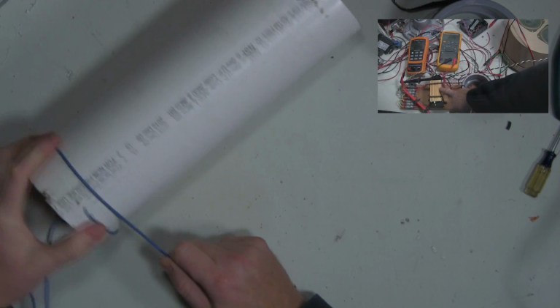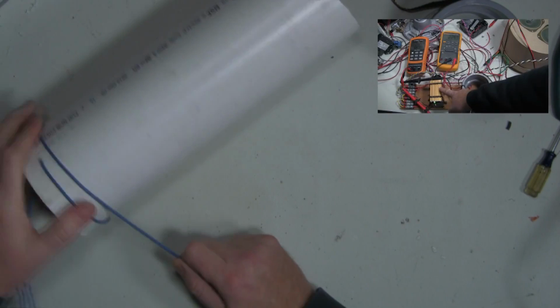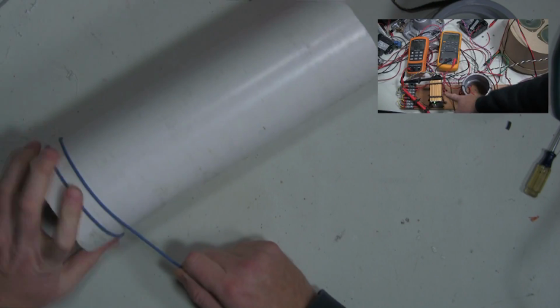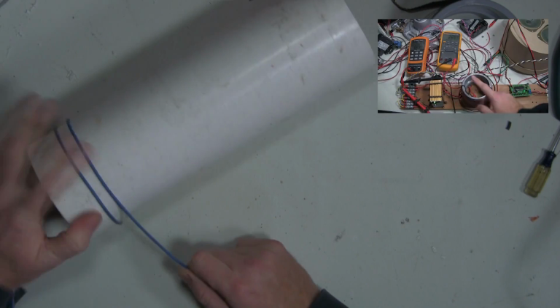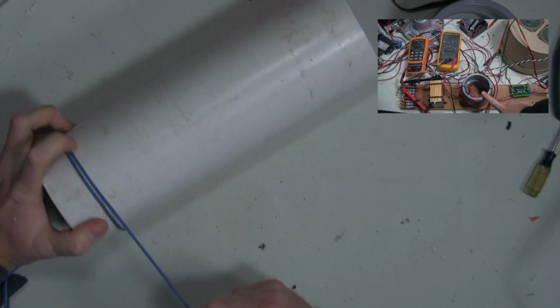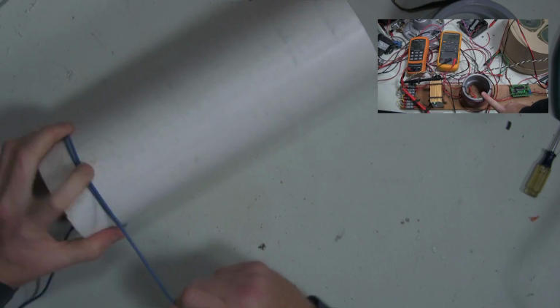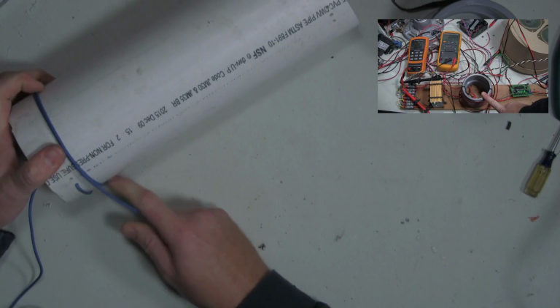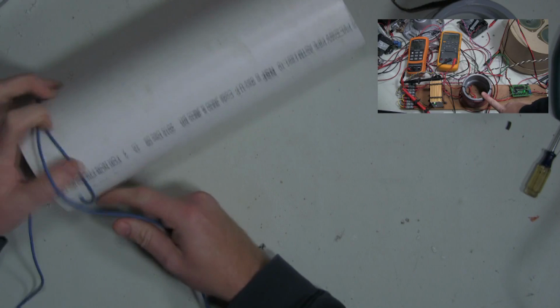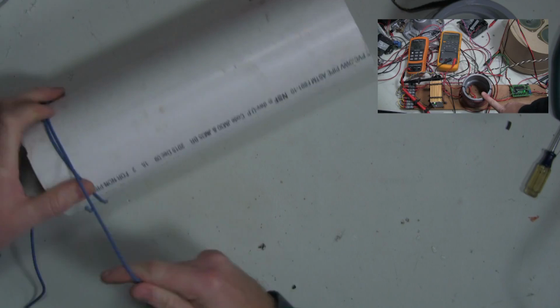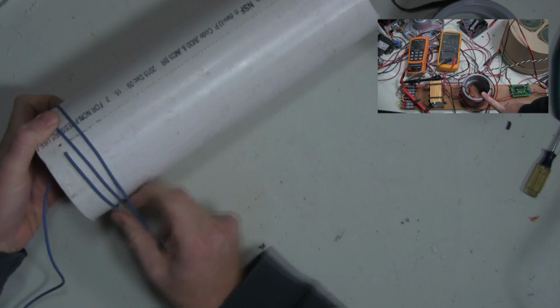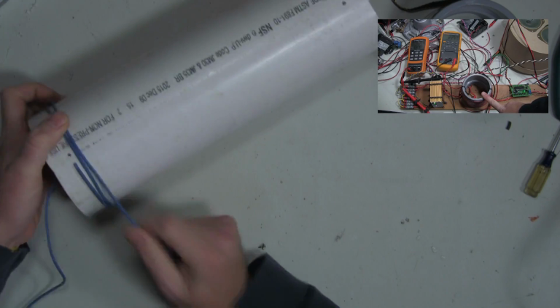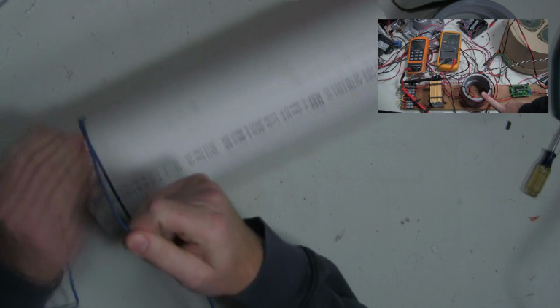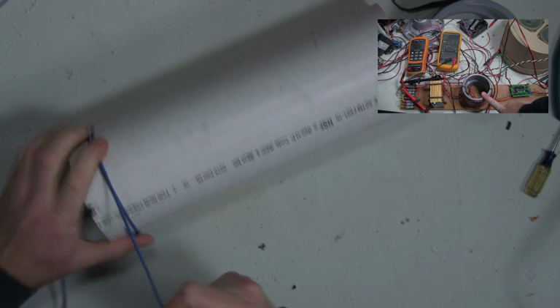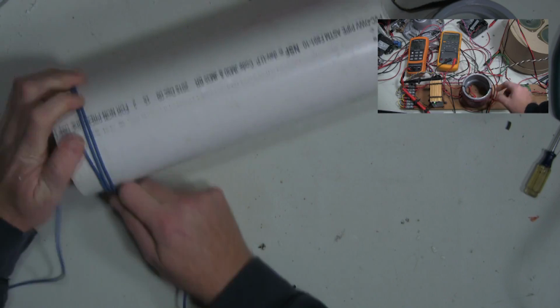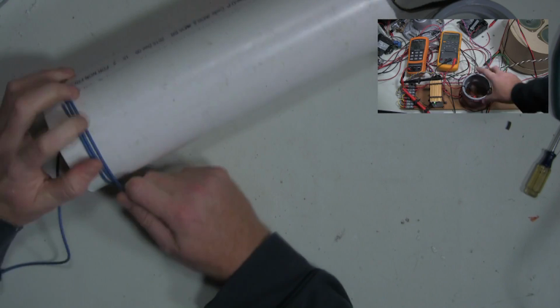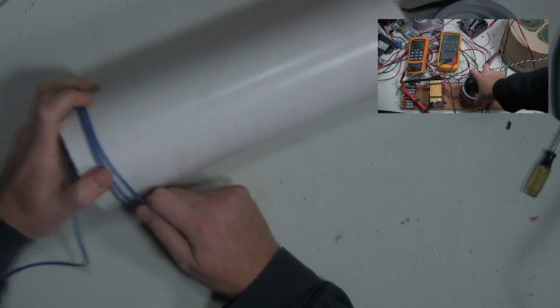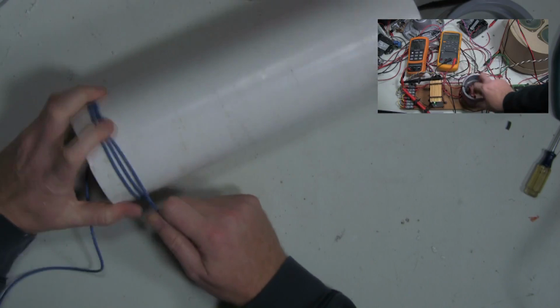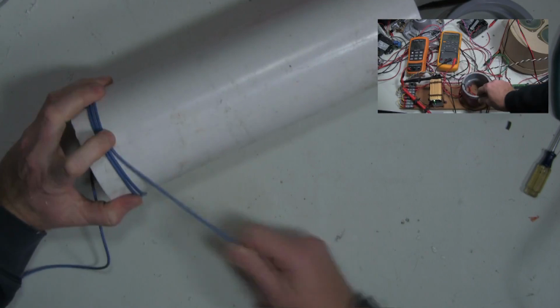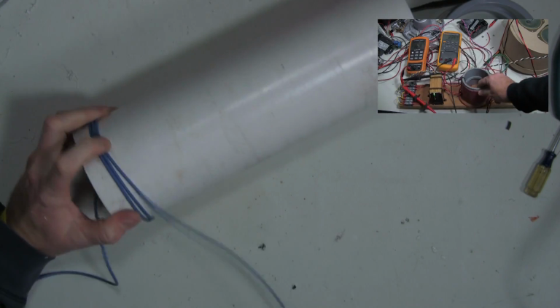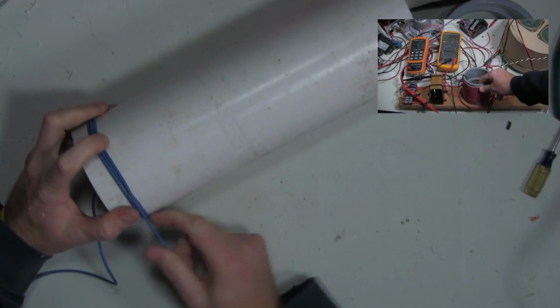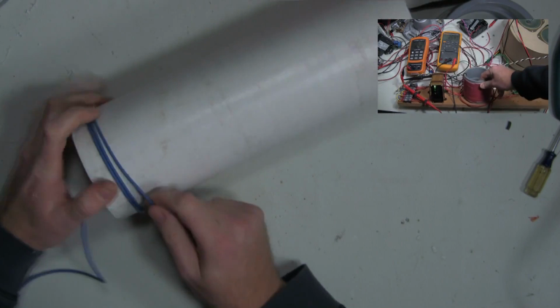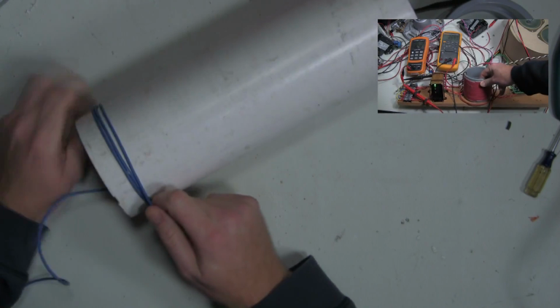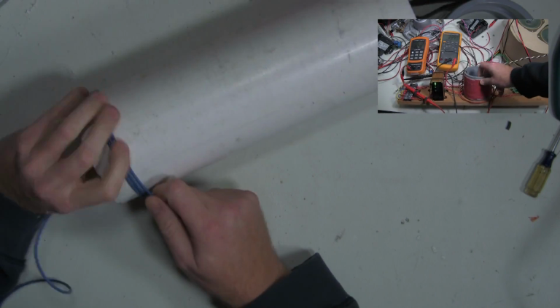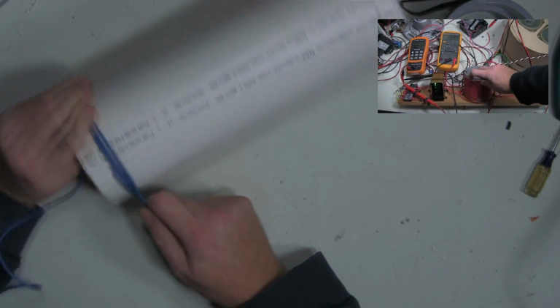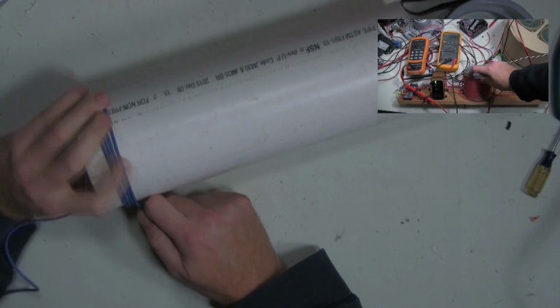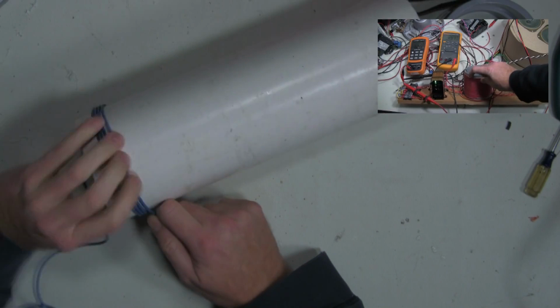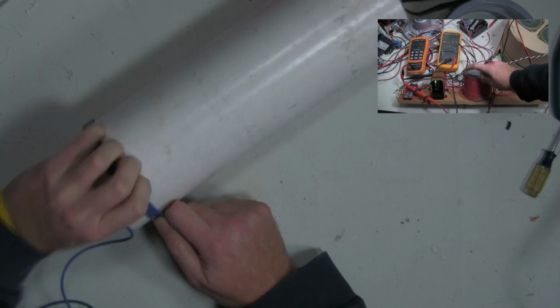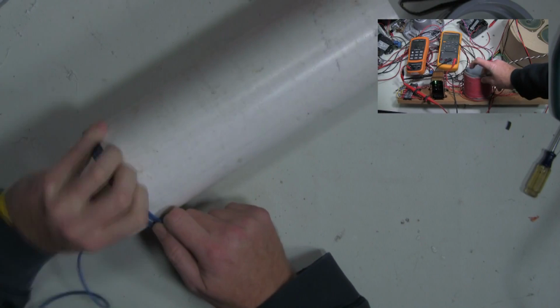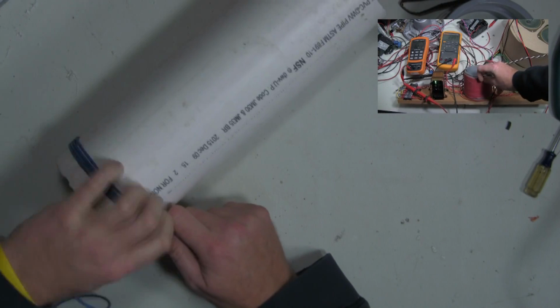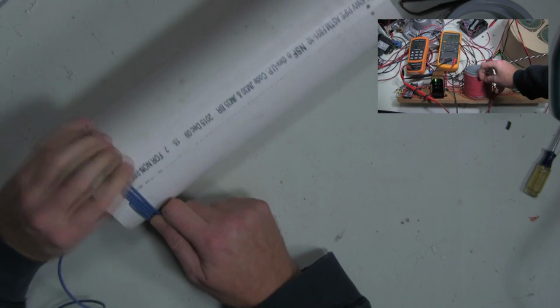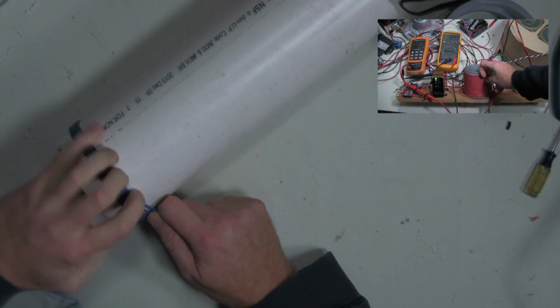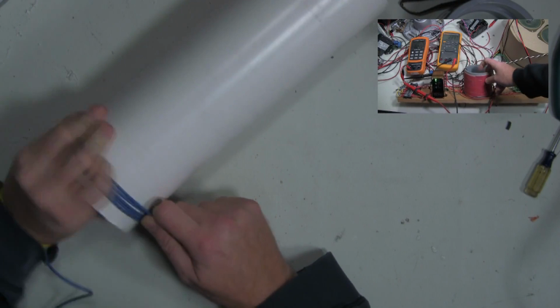Here's a link to a vehicle loop detector and a test loop that I've got set up, and some more information about in-ground inductance loops and vehicle loop detectors.